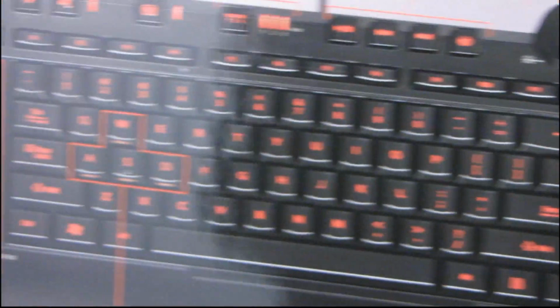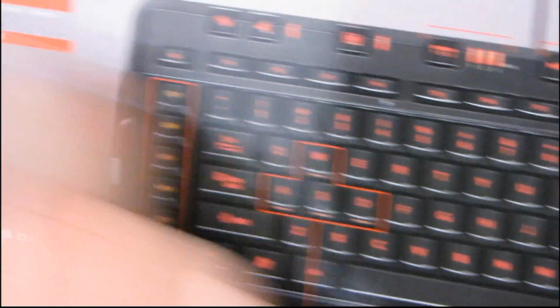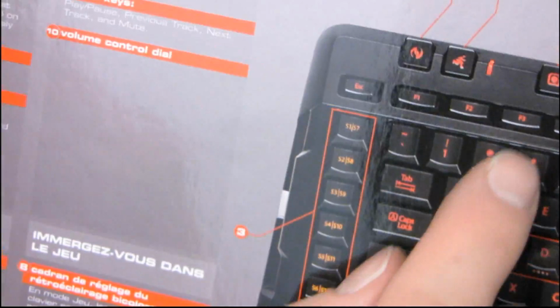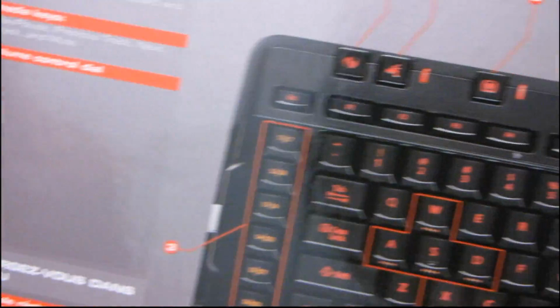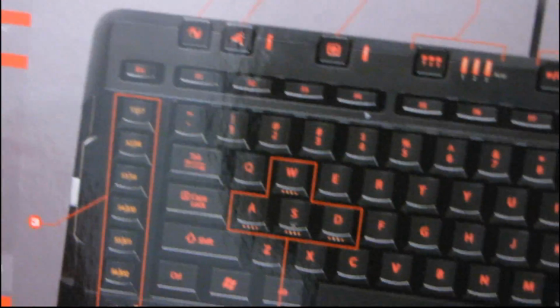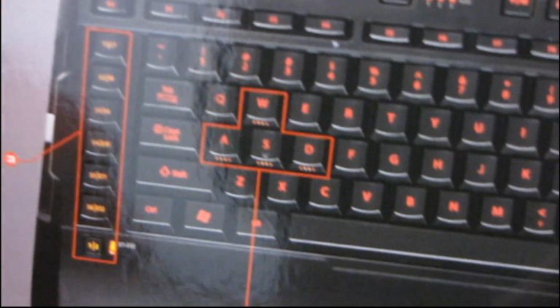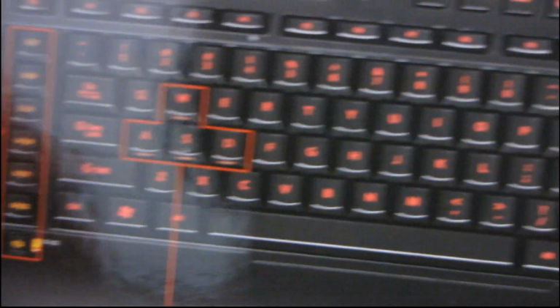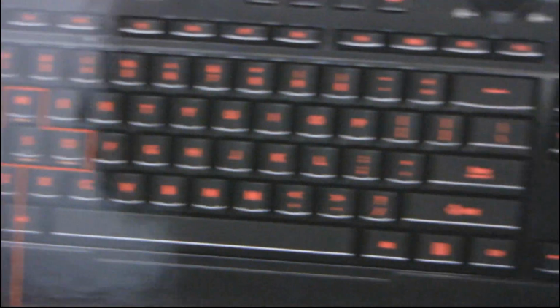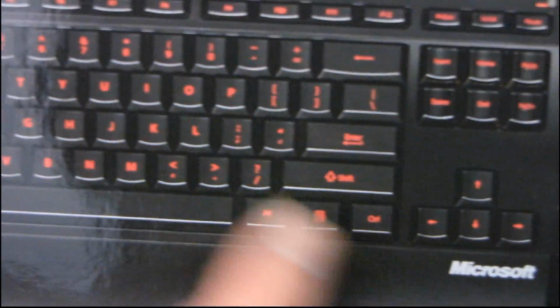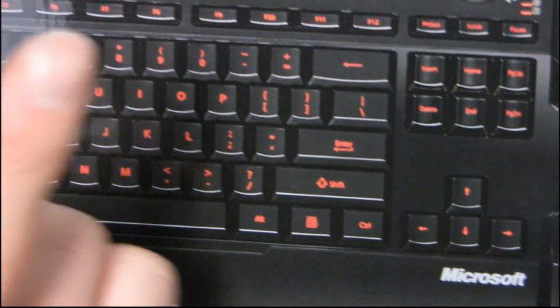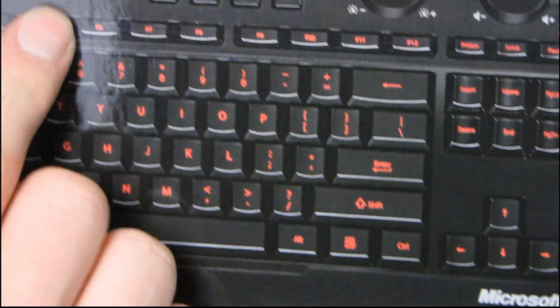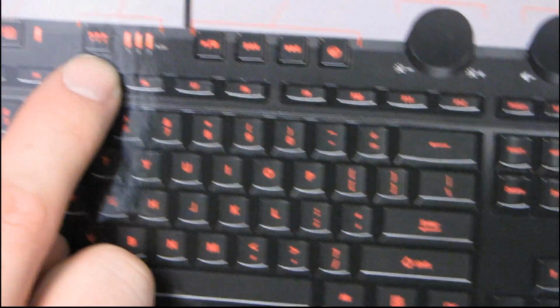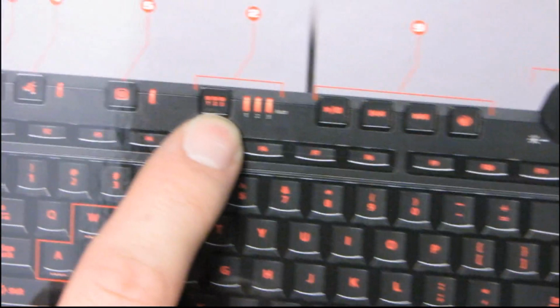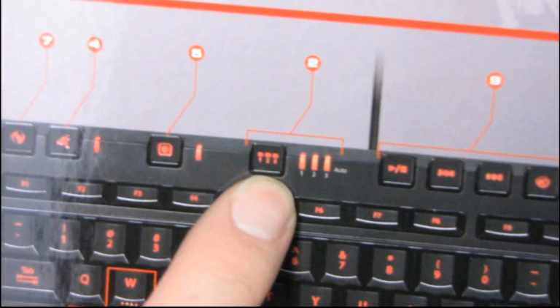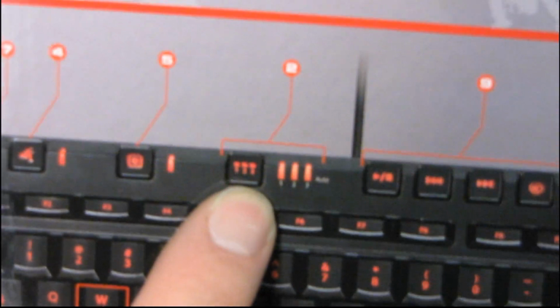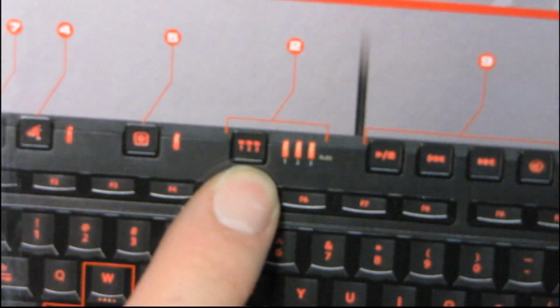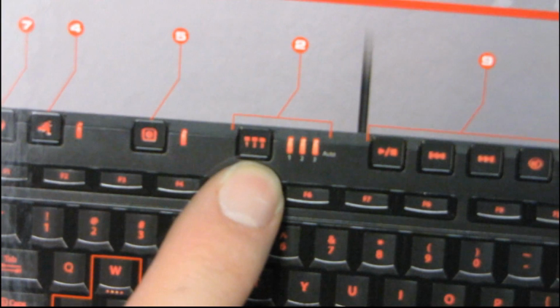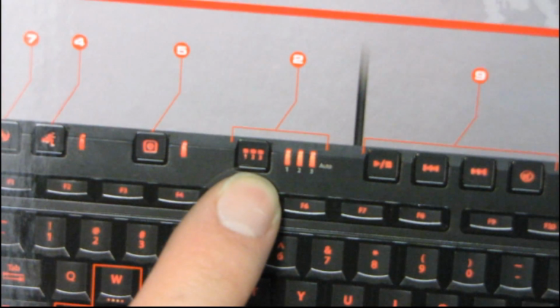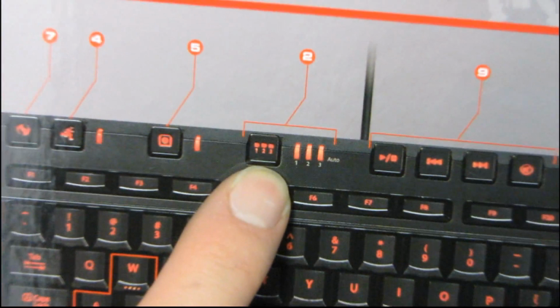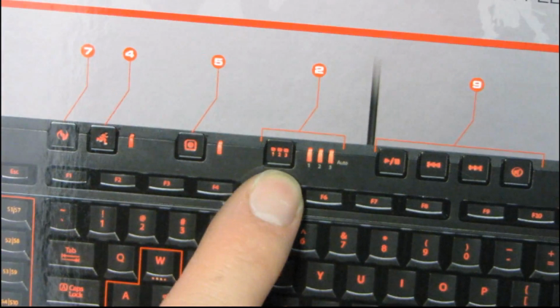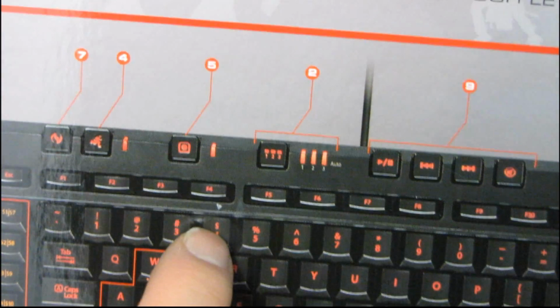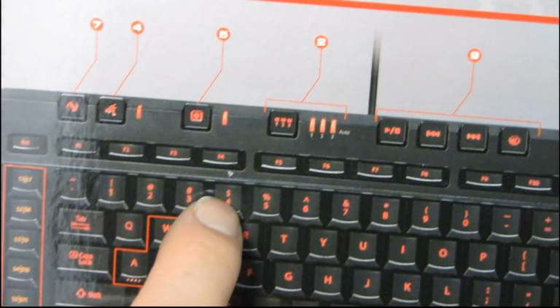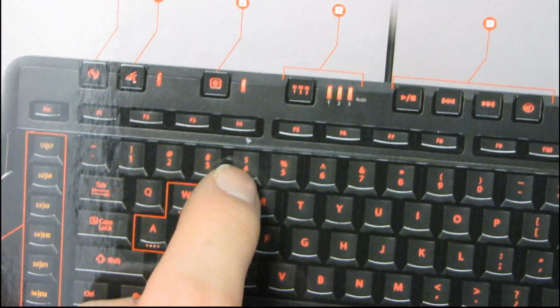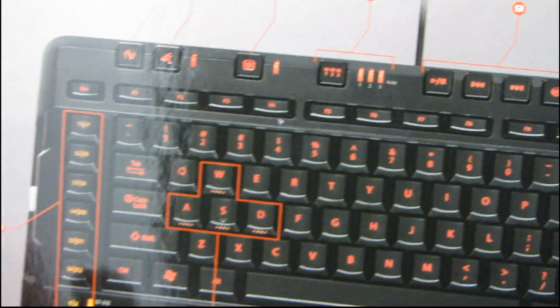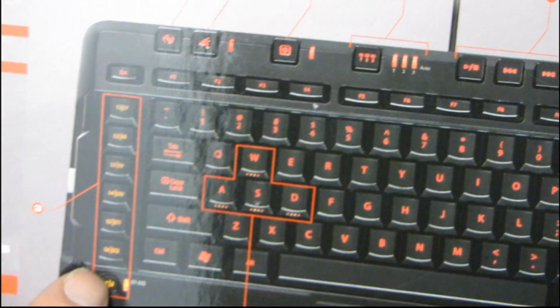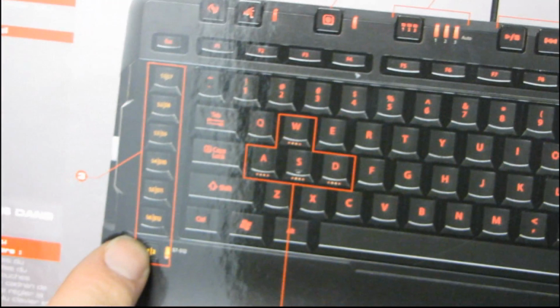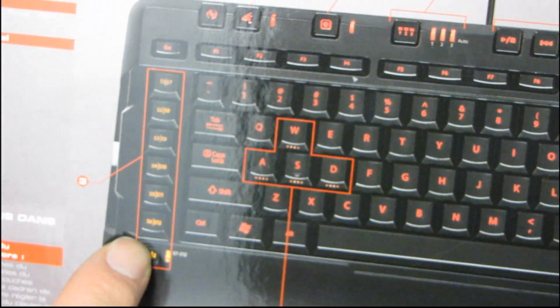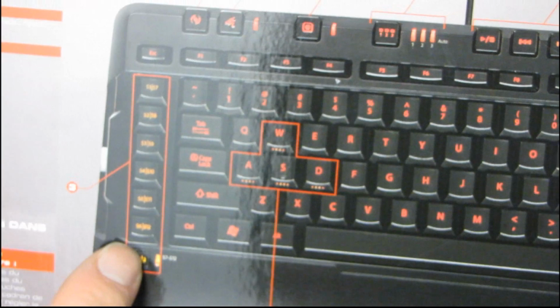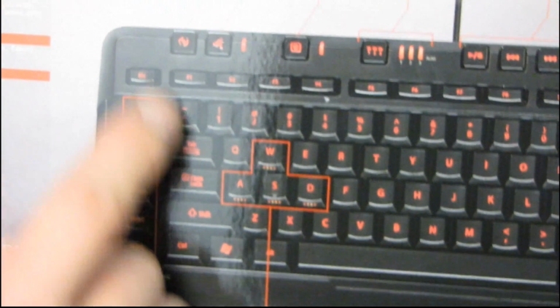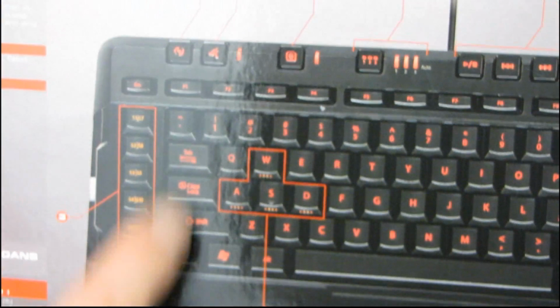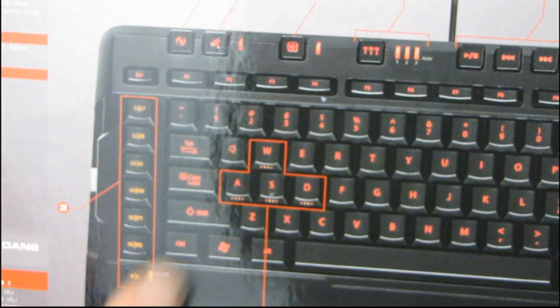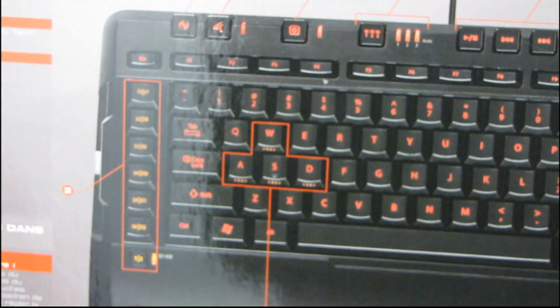Then you have mode switching. You can manually change the mode of the keyboard — from typing mode to one of two gaming modes. Then you've got macro keys, which are located over here. You can program up to 90 macros to these keys.